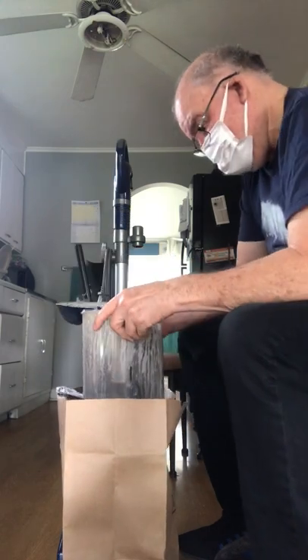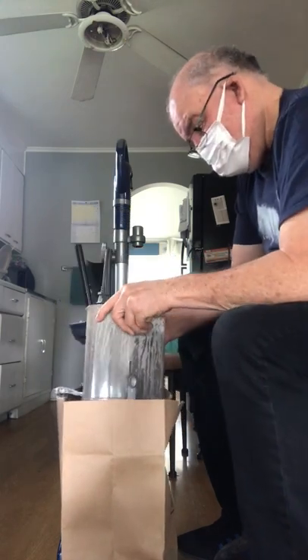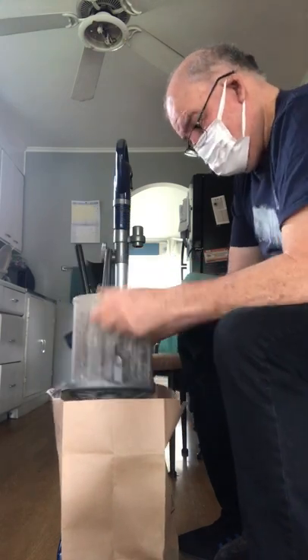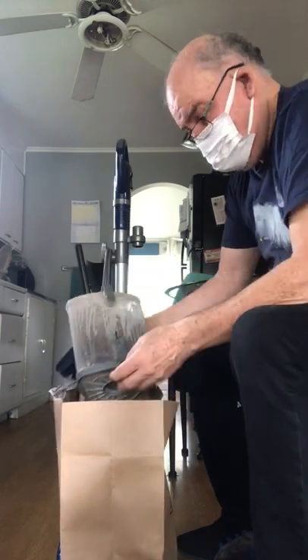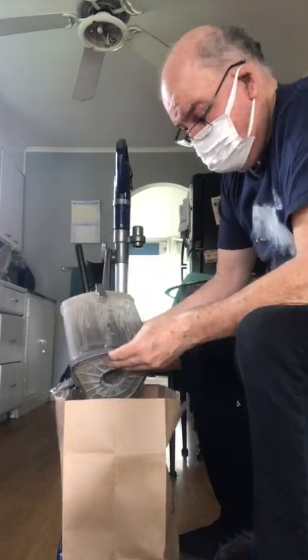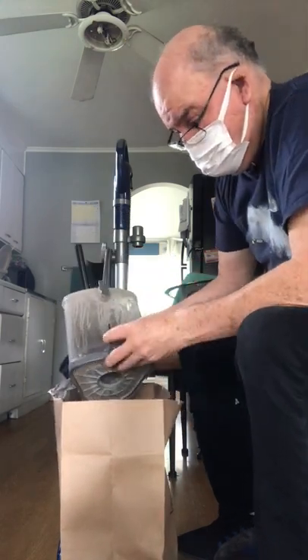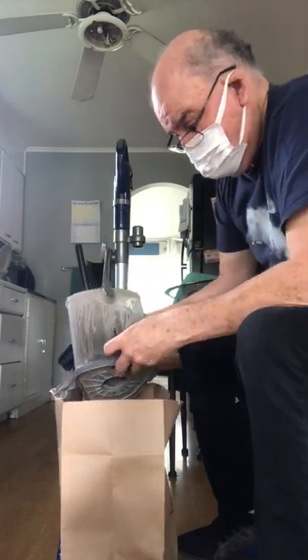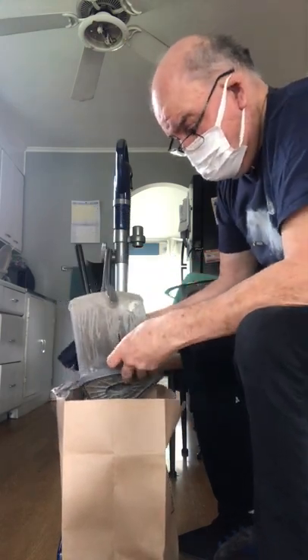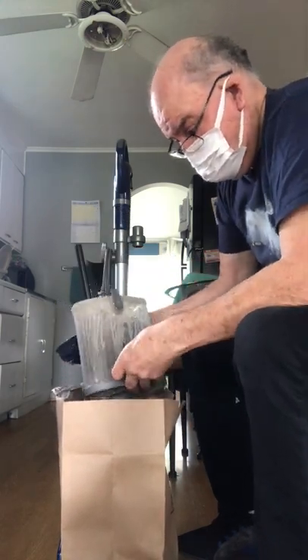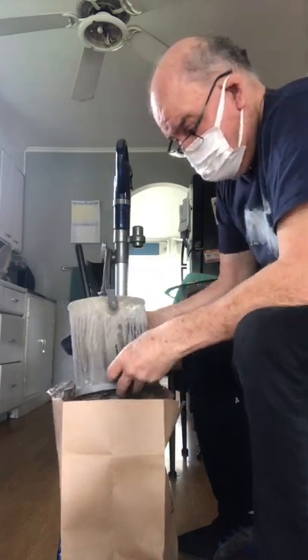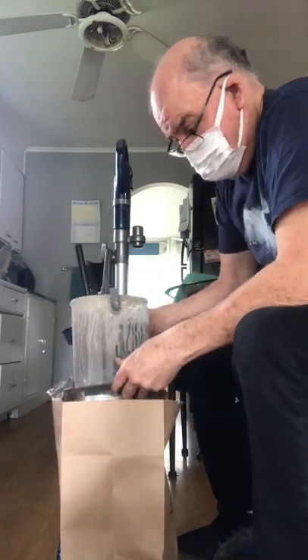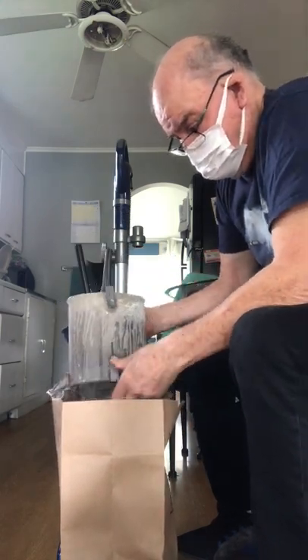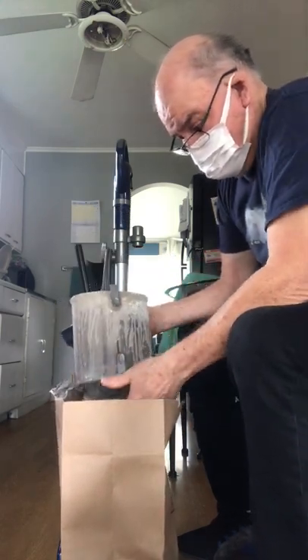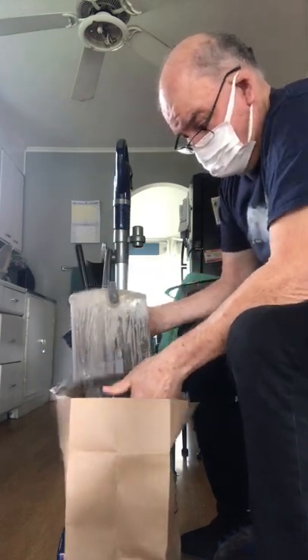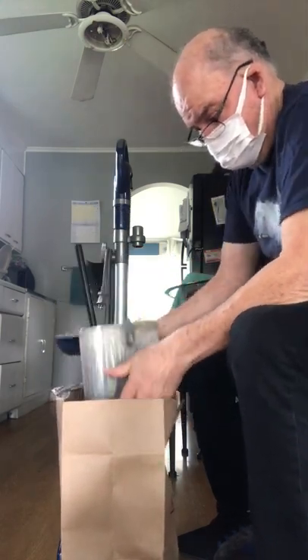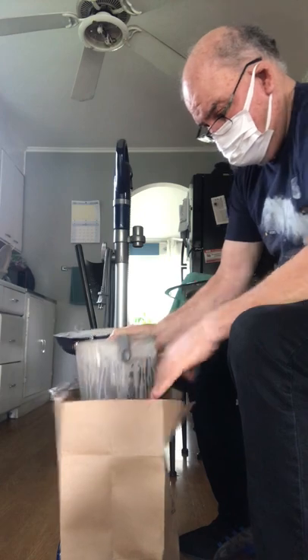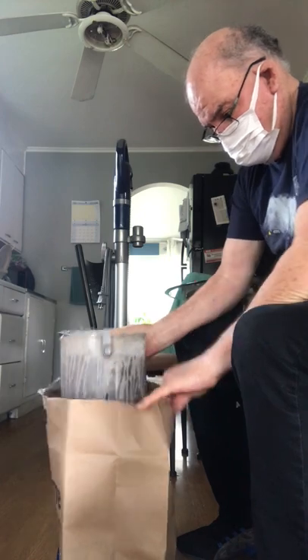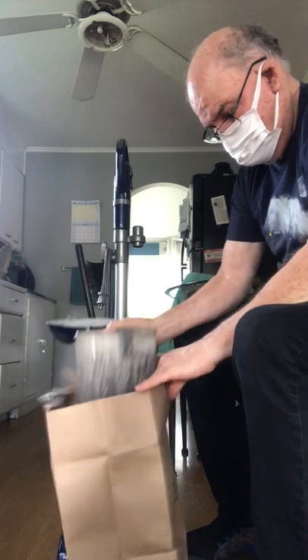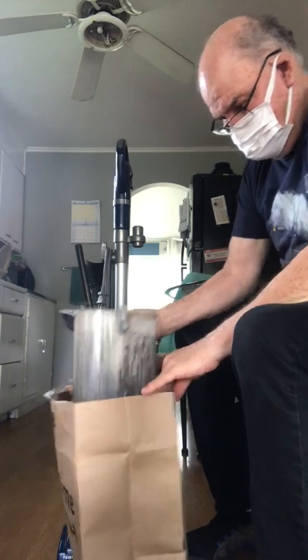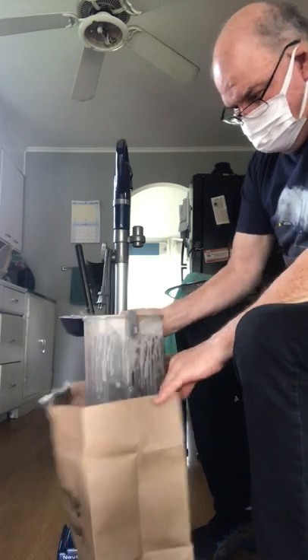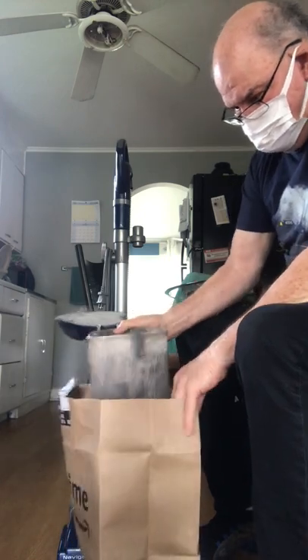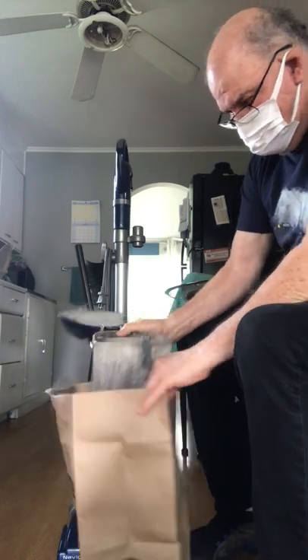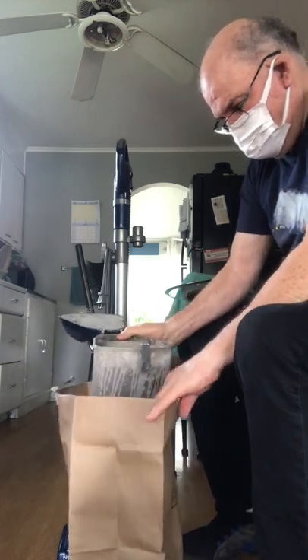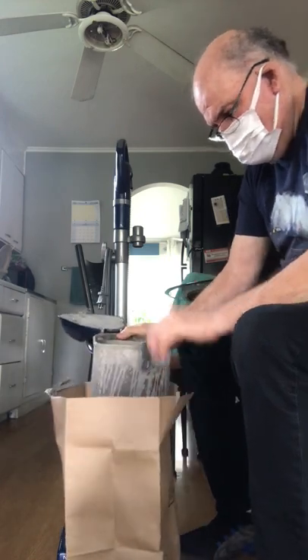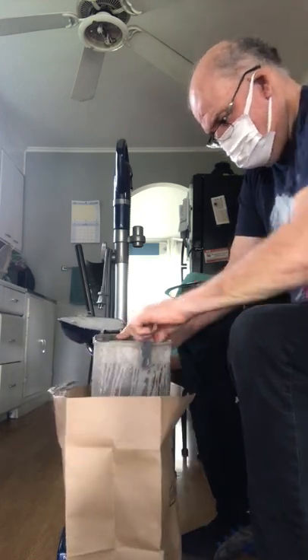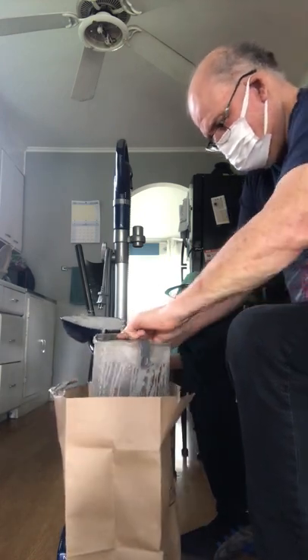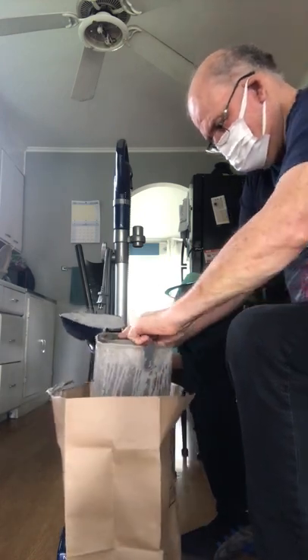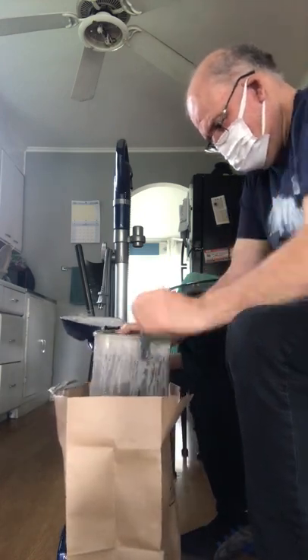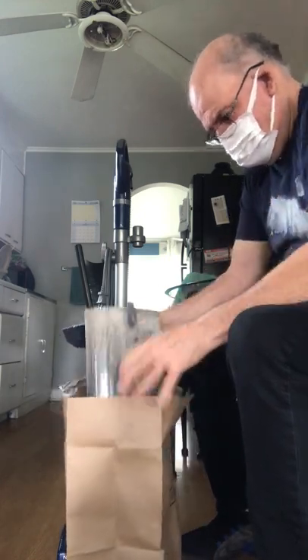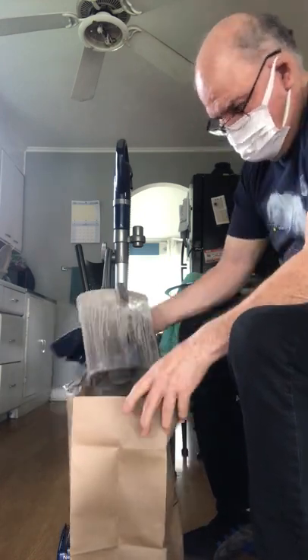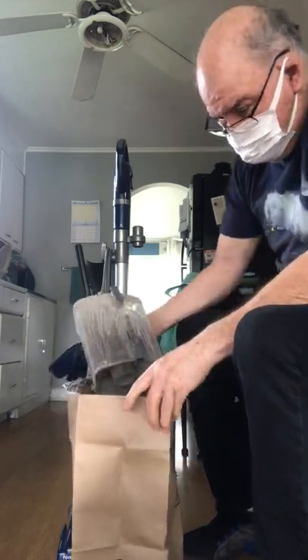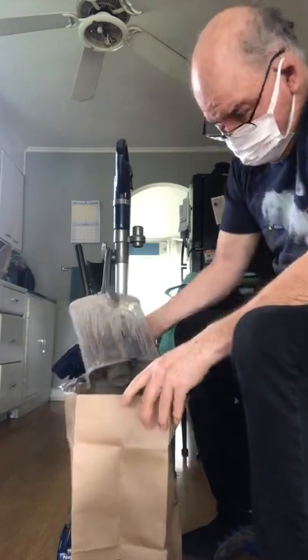Now we're going to clean out the filters. First we have to take this off, open it in the bag — a little dirty as hell.